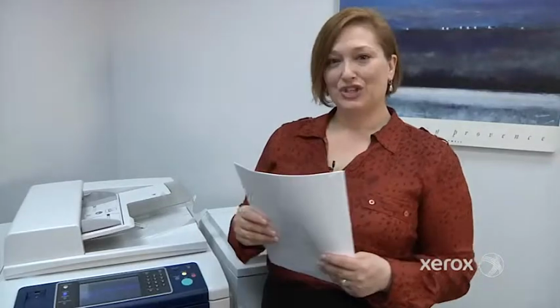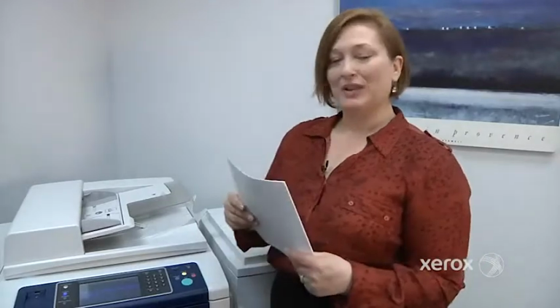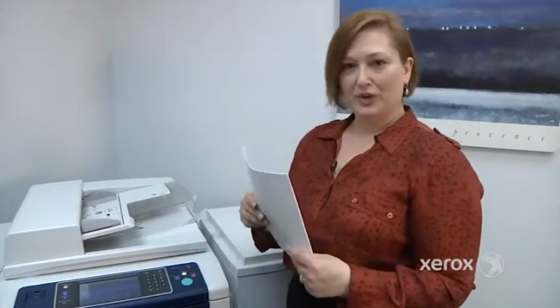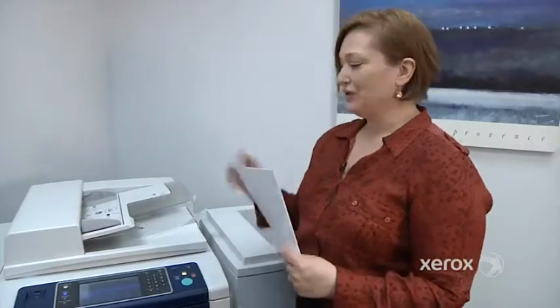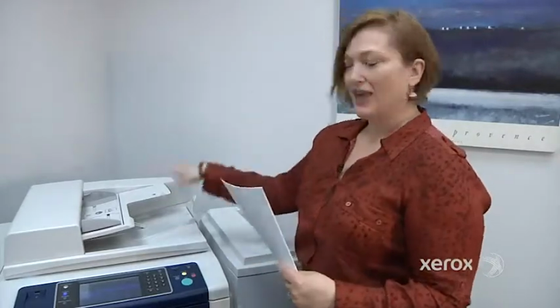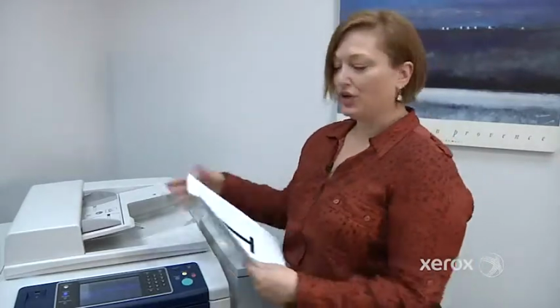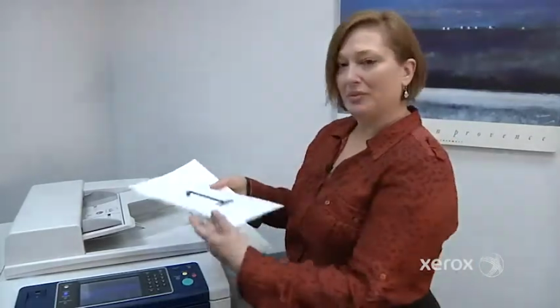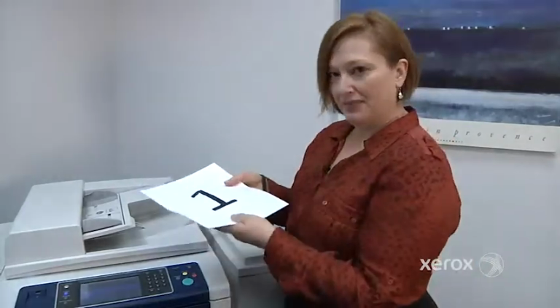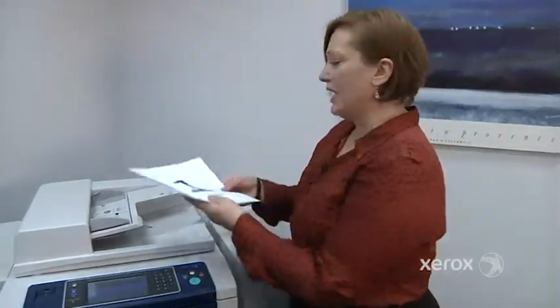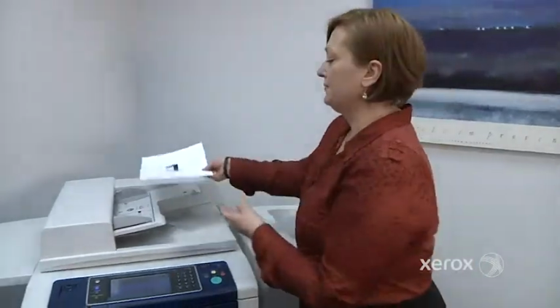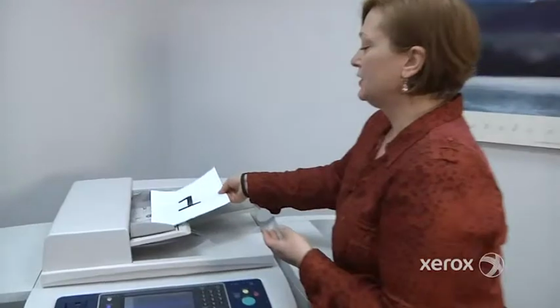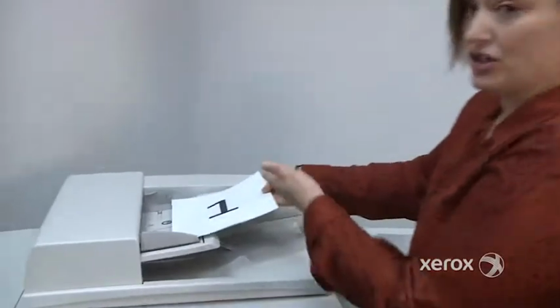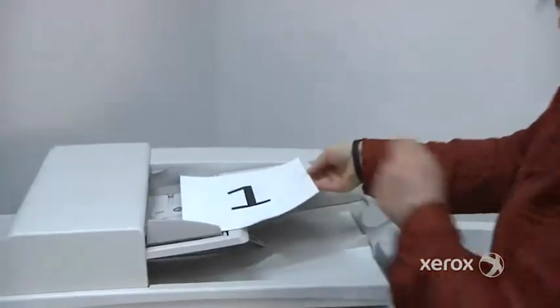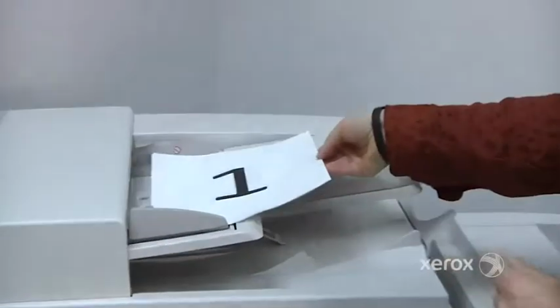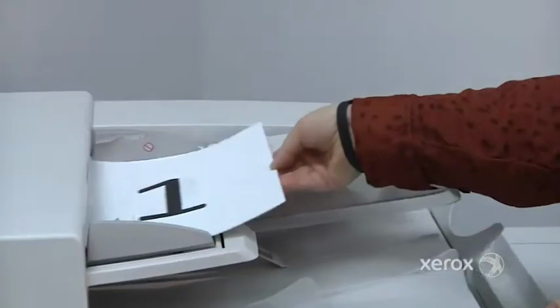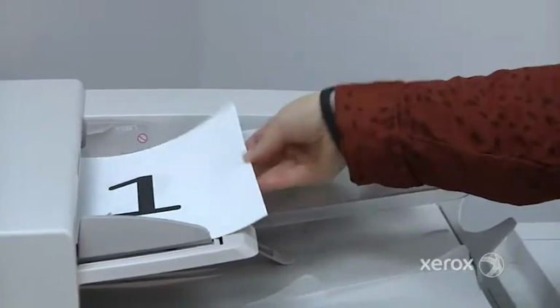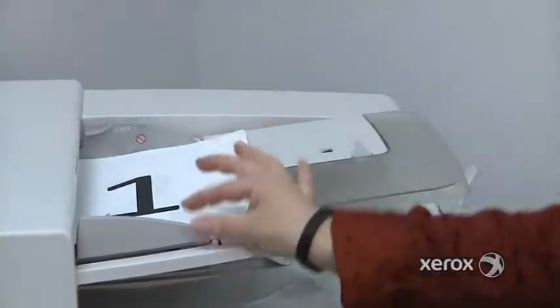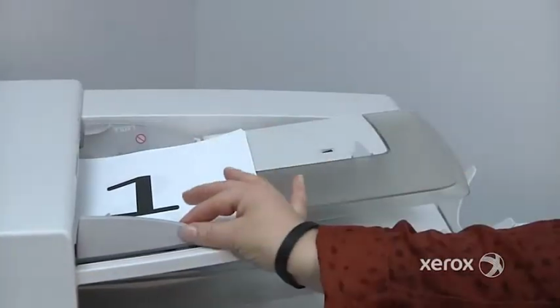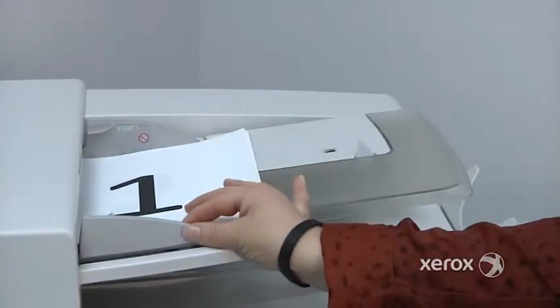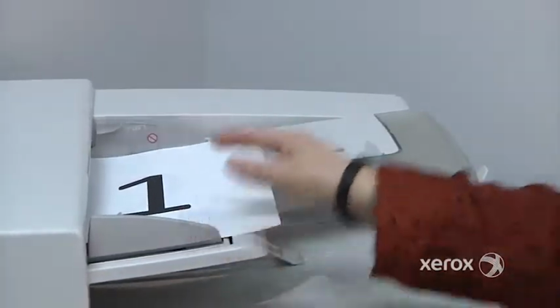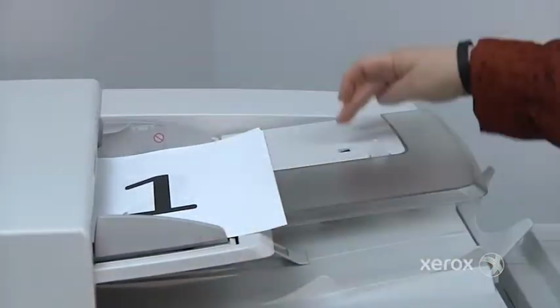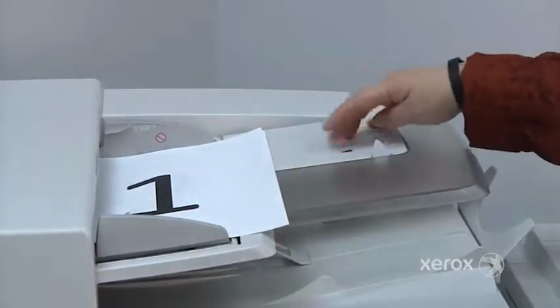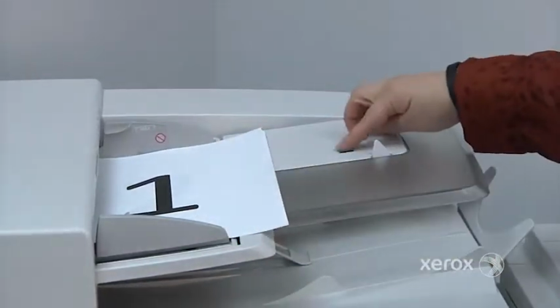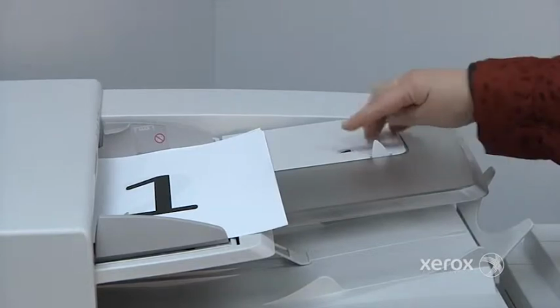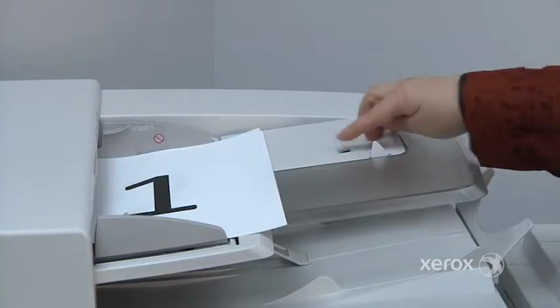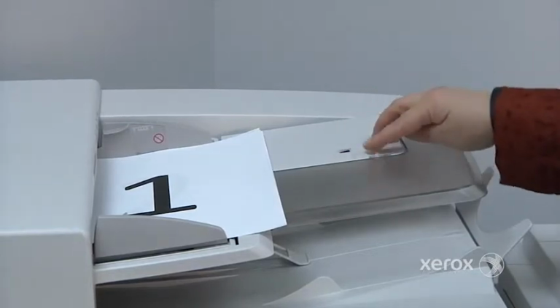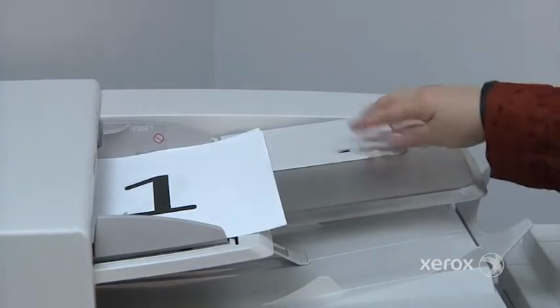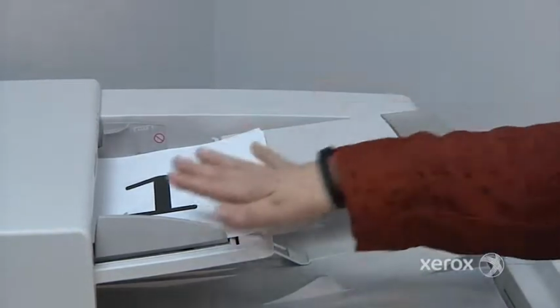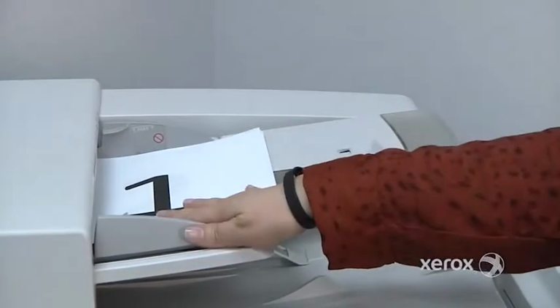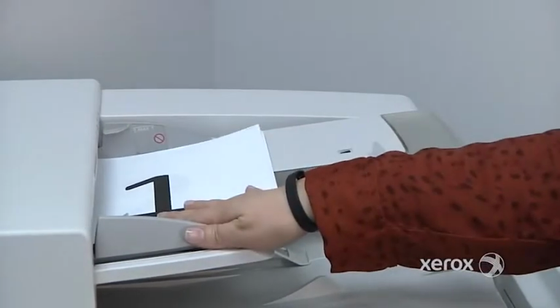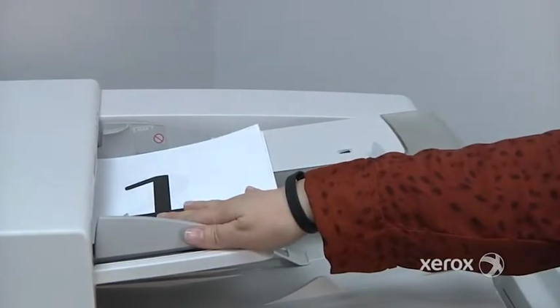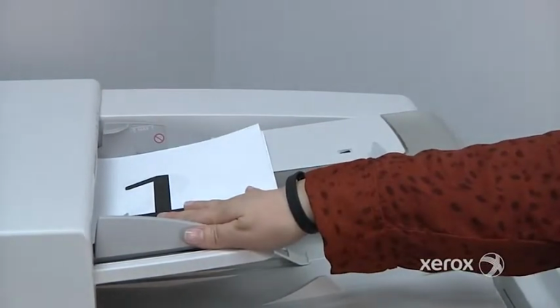To place your originals in the handler, you're going to be placing them face up, so you want to make sure you see your writing. Place them making sure to adjust your guides, and also keeping in mind that these are actual sensors to help the machine determine the size of your originals.